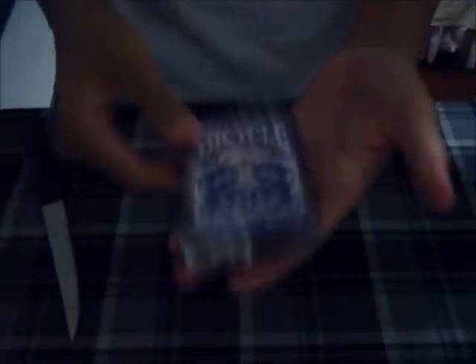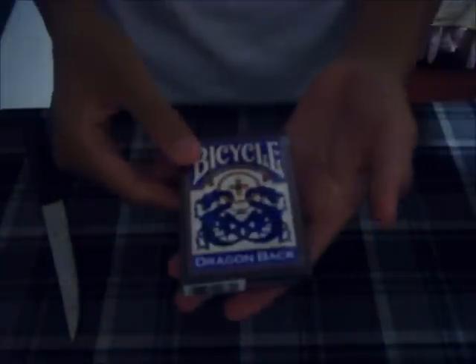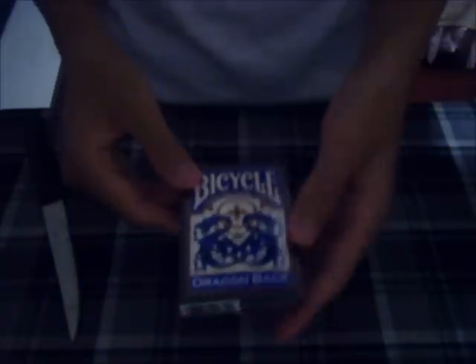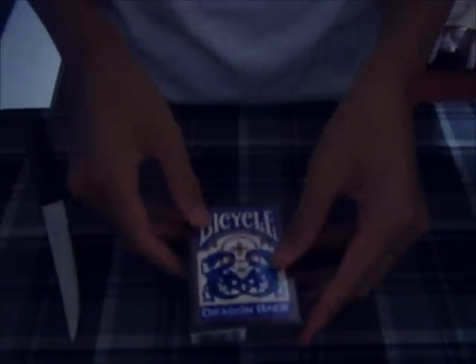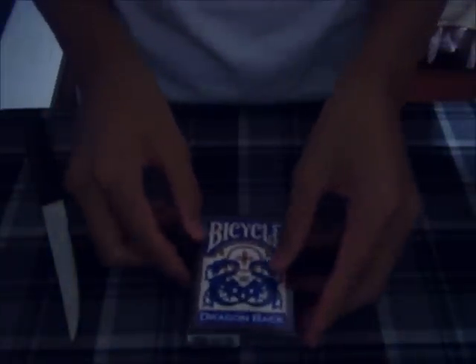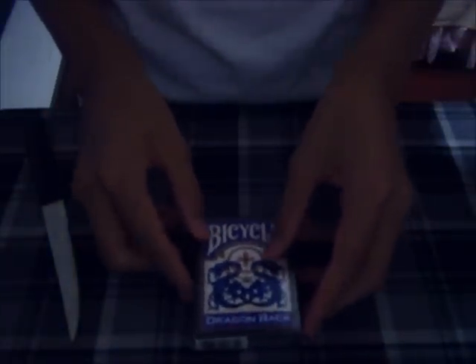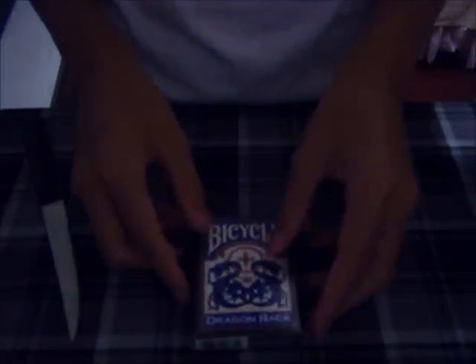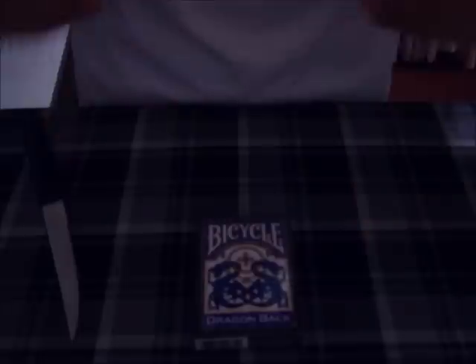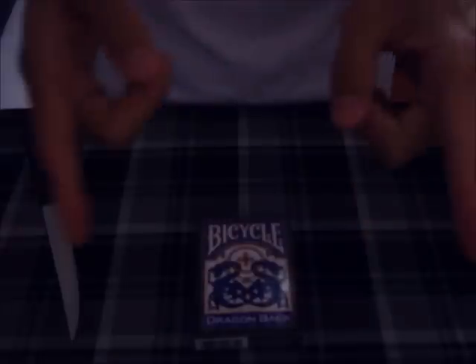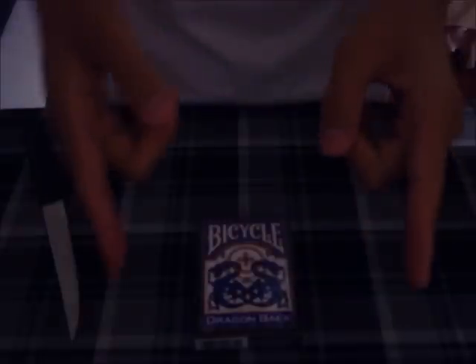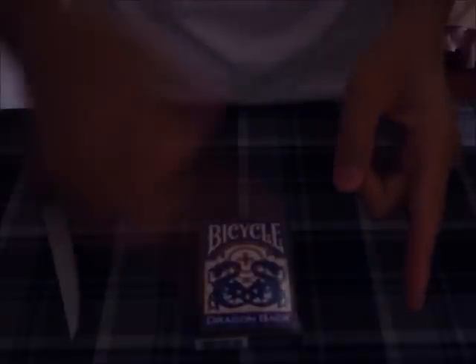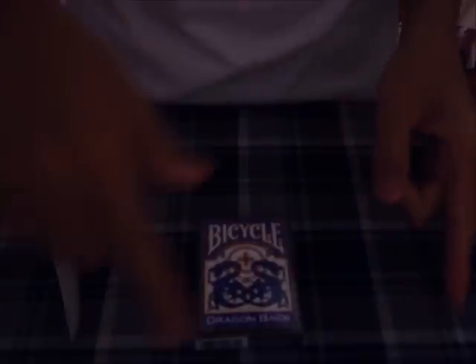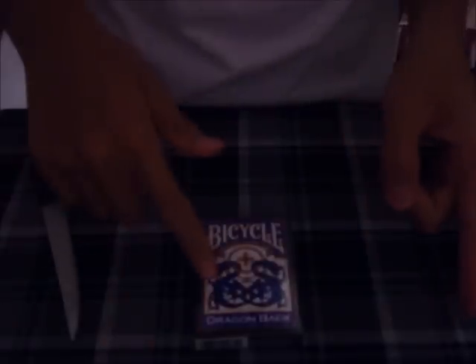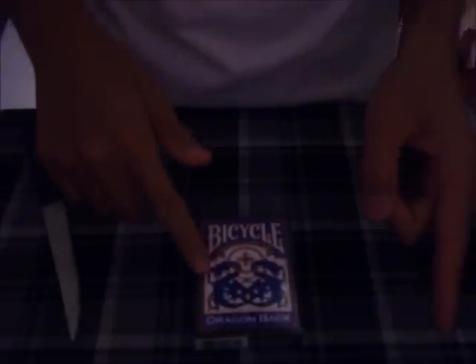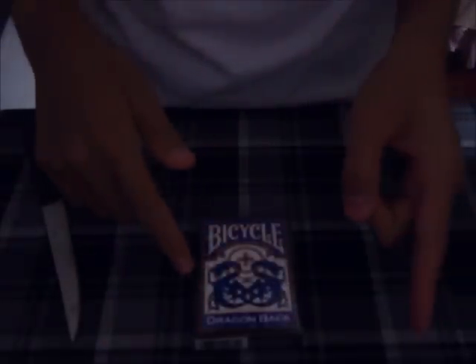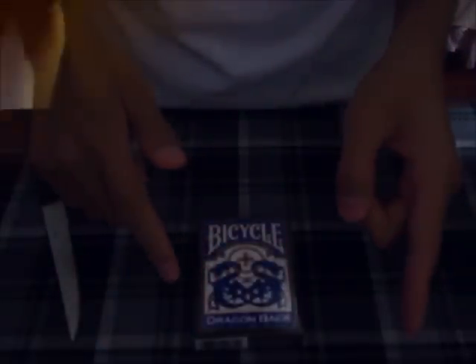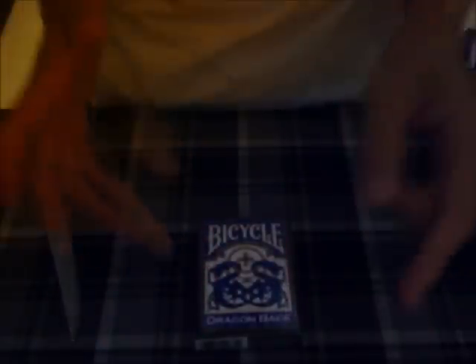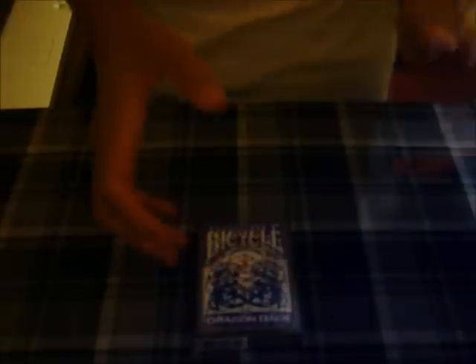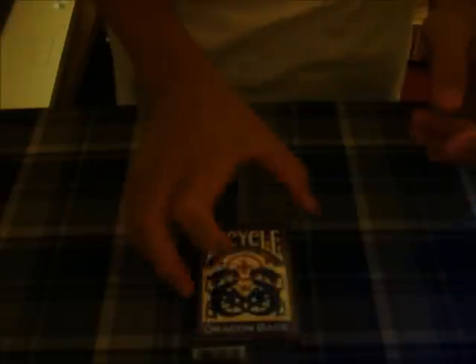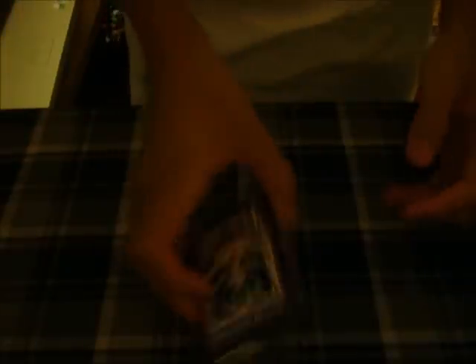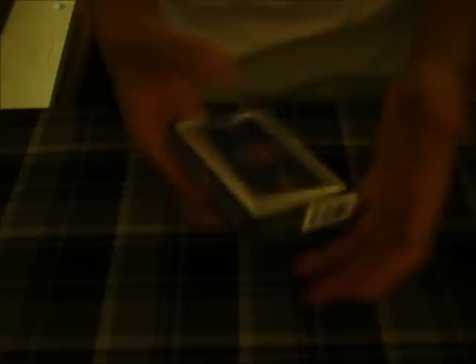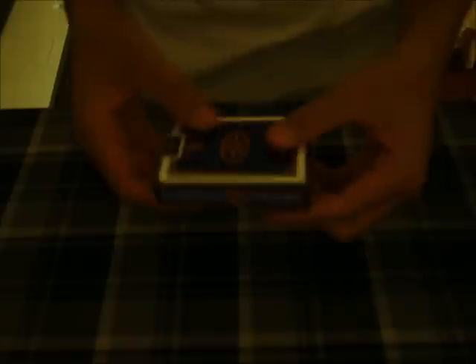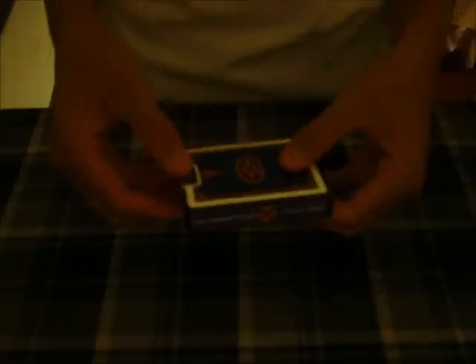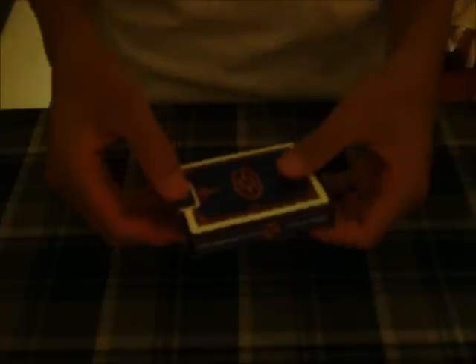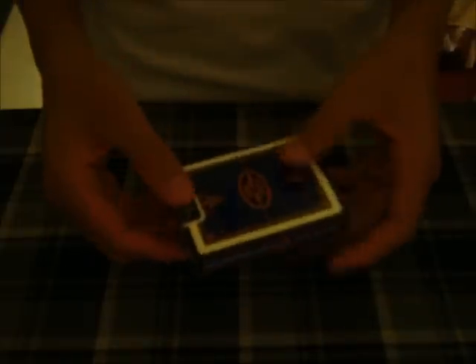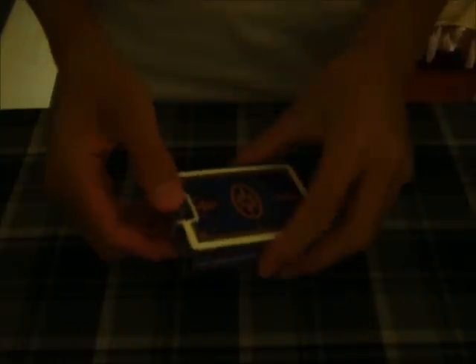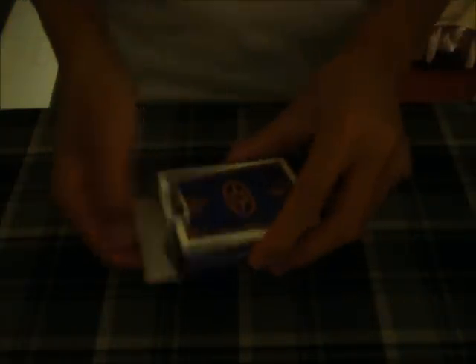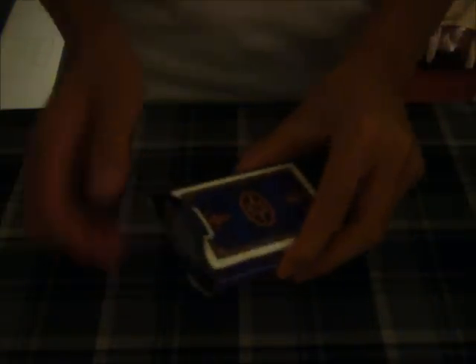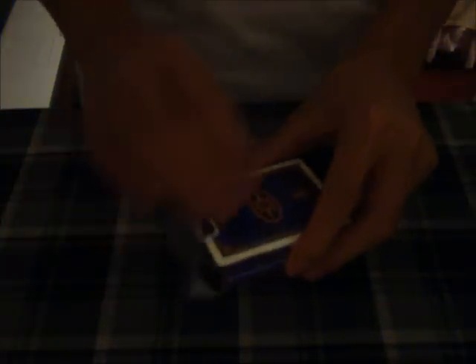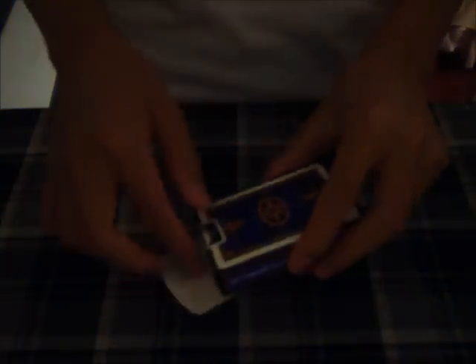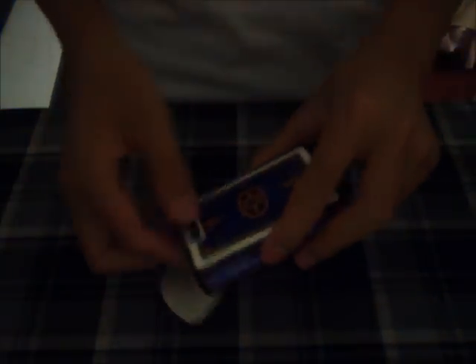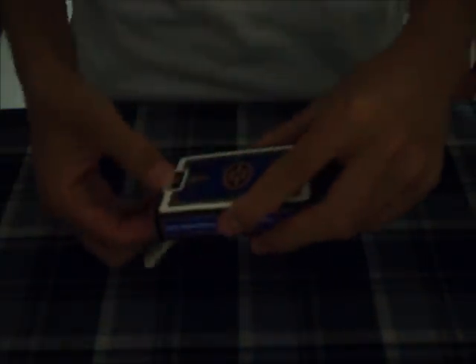So I'll cut the video now and get all the wrapping off. Now that I got the cellophane off, let's get into the deck.